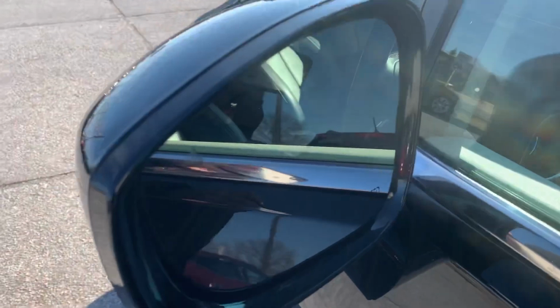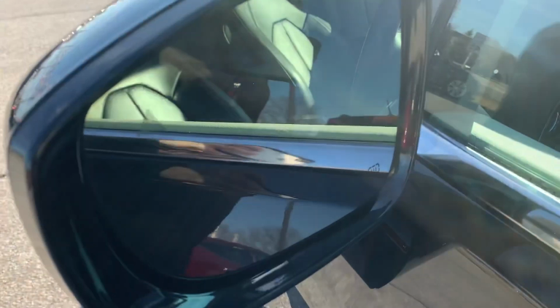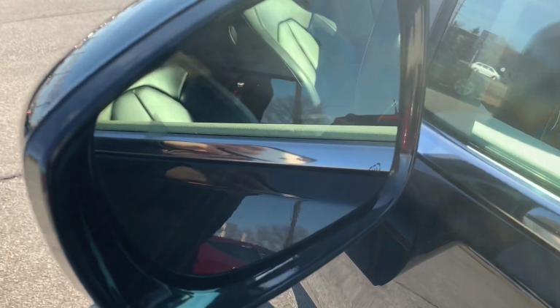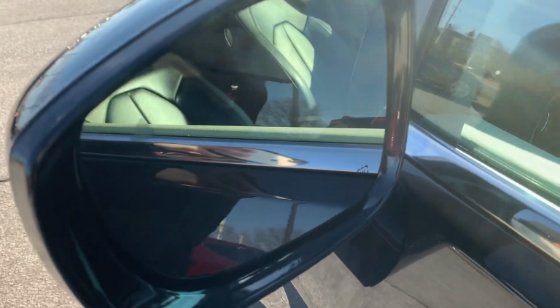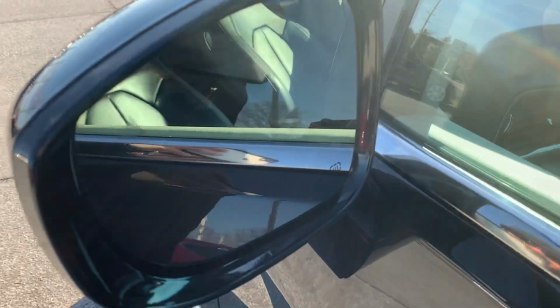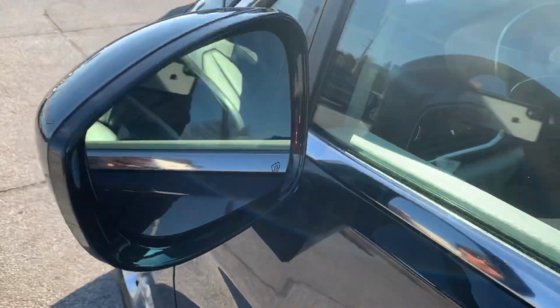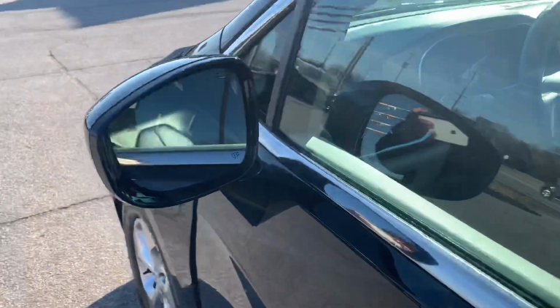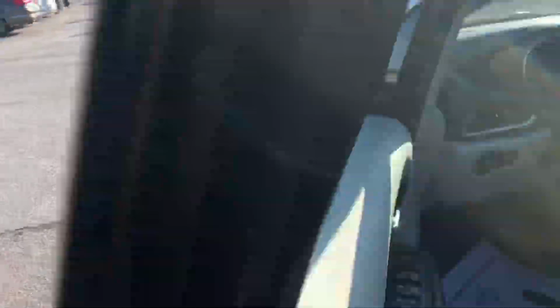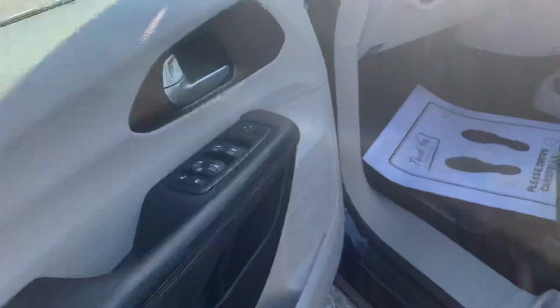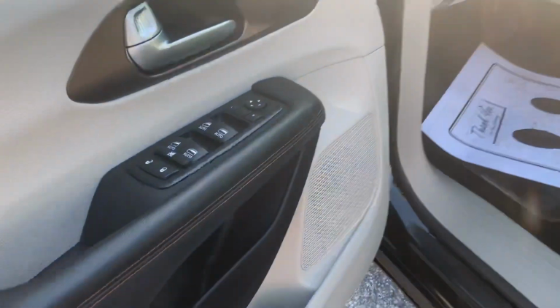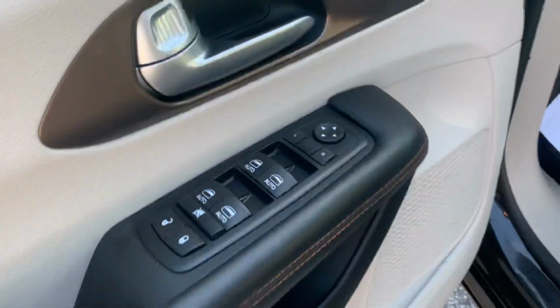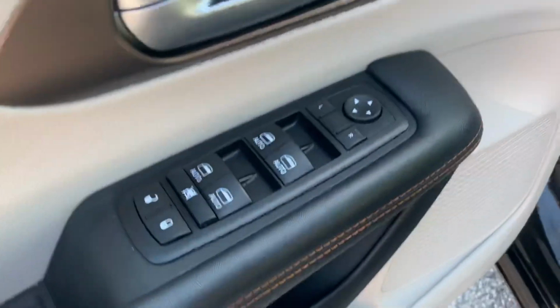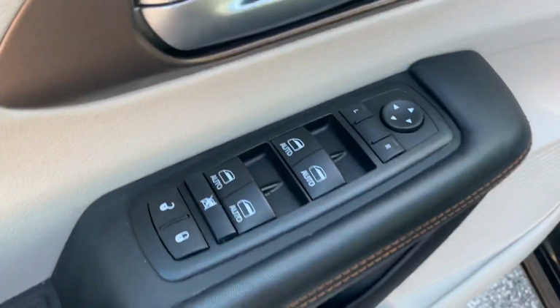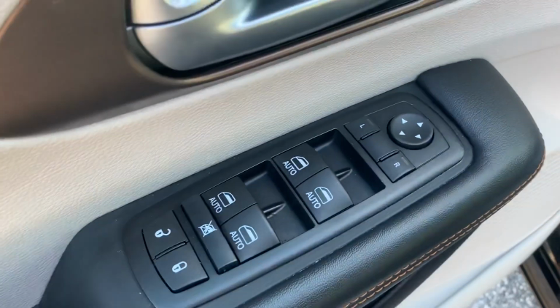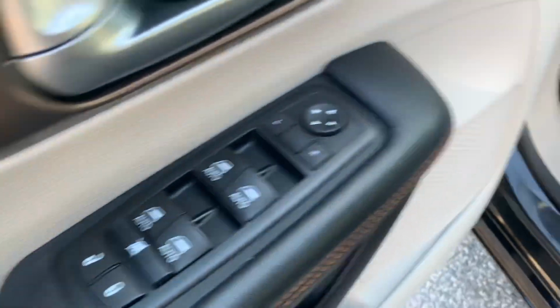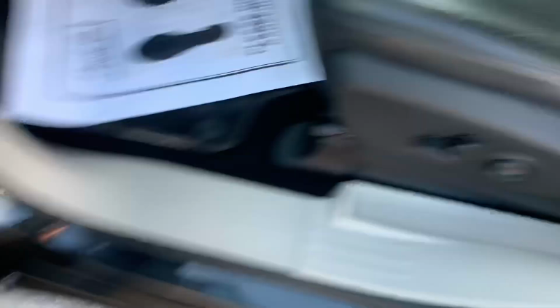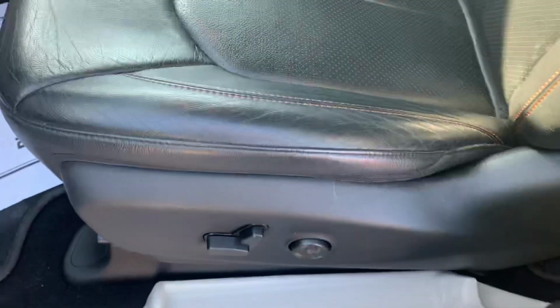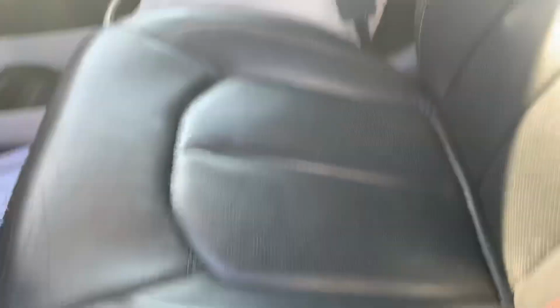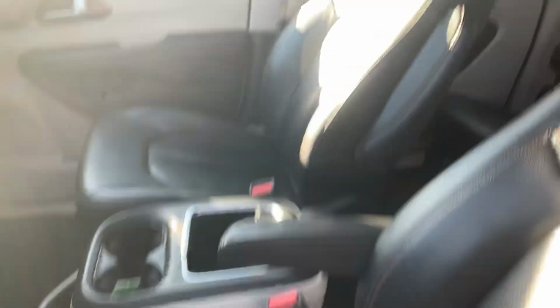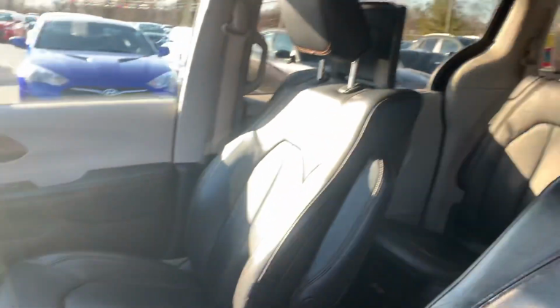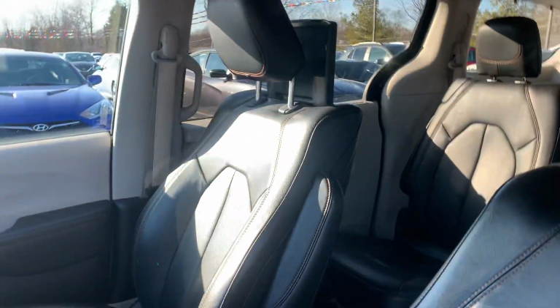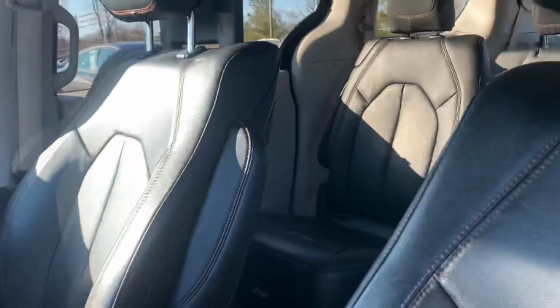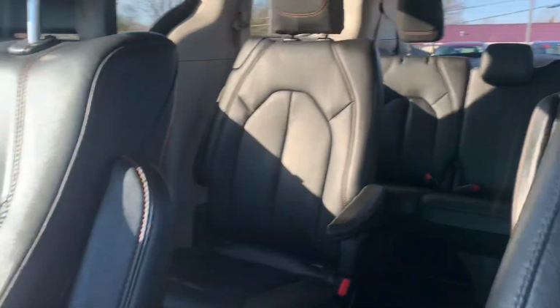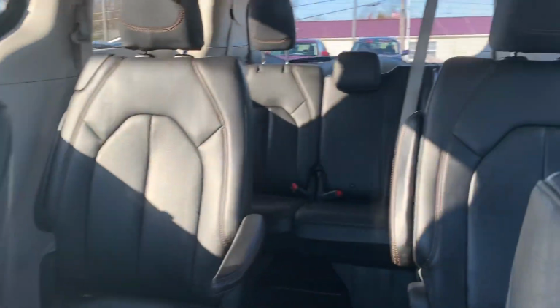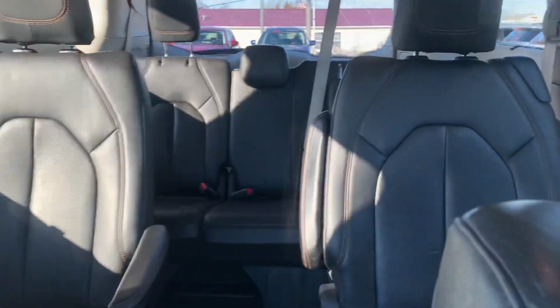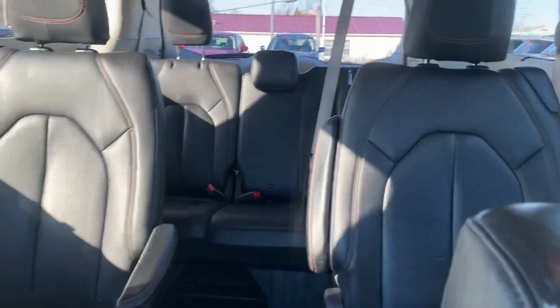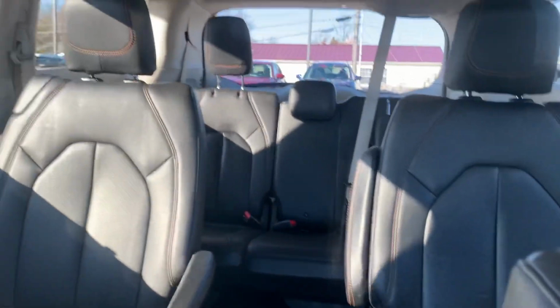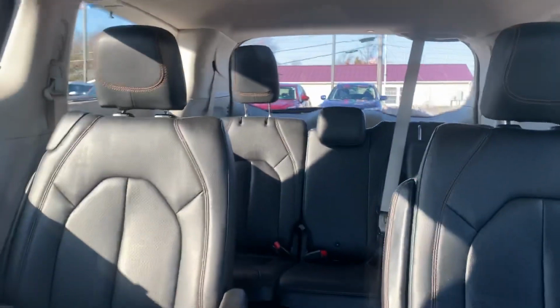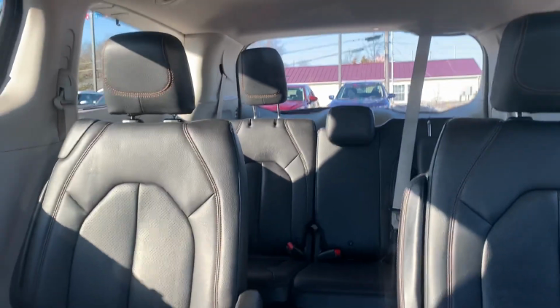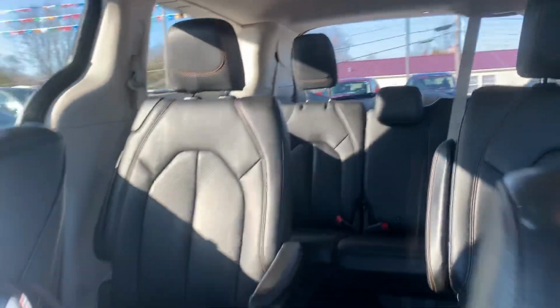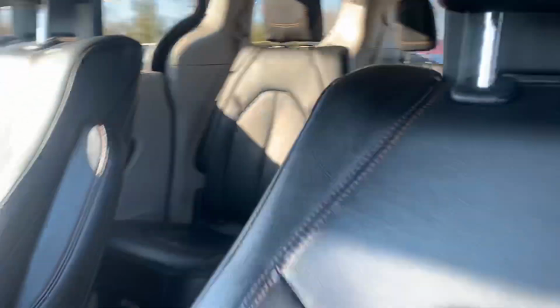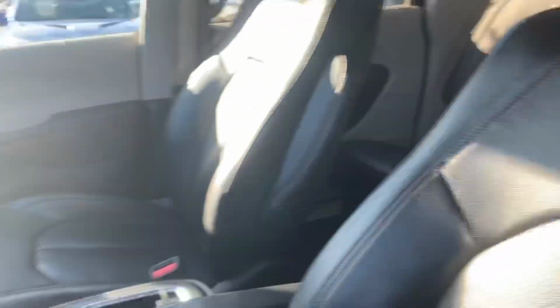It's got side blind zone monitoring system, heated defrost mirrors, power windows, locks and mirrors, and power leather interior. It's got the captain's chairs in the middle and stow and go seating with the third row back there.